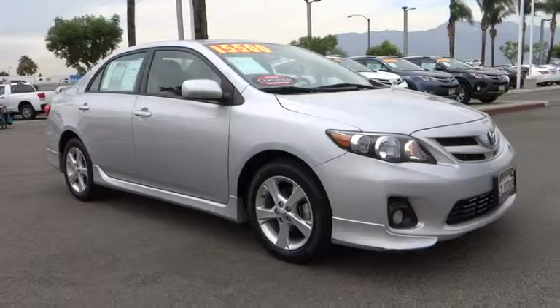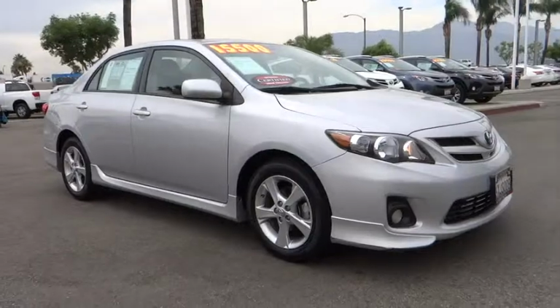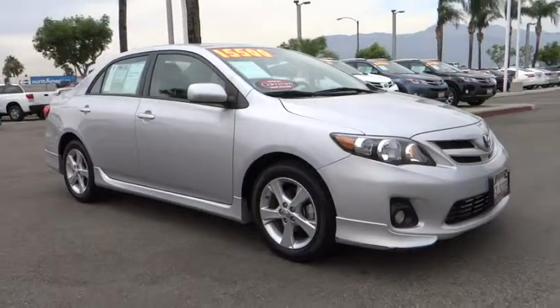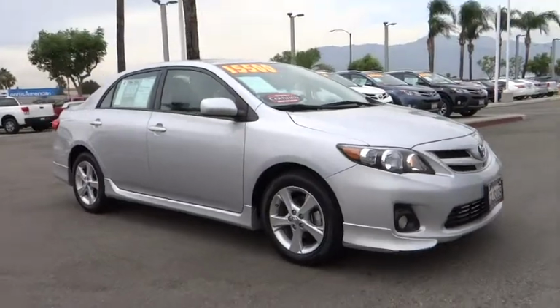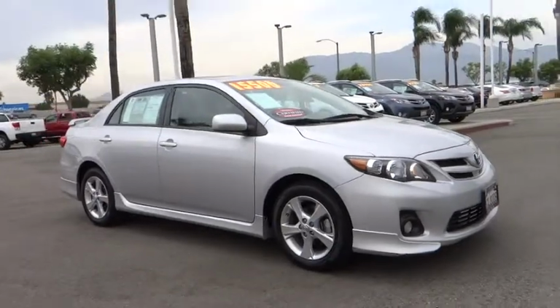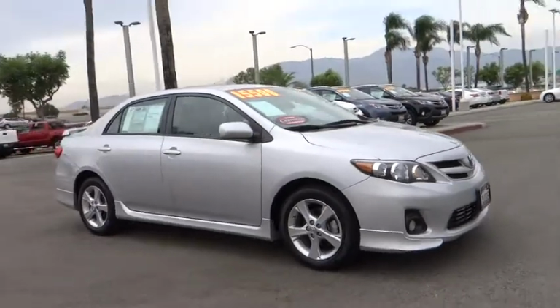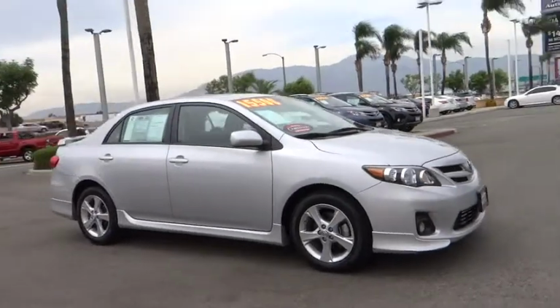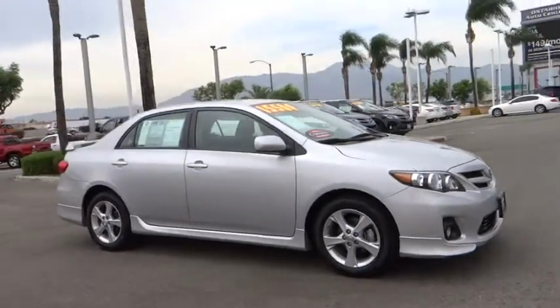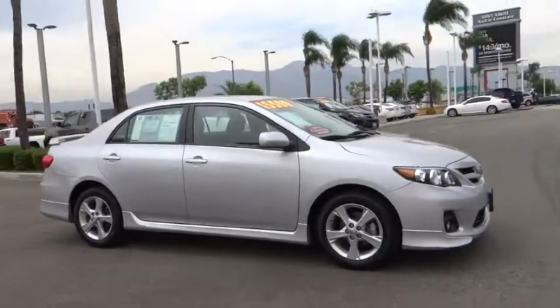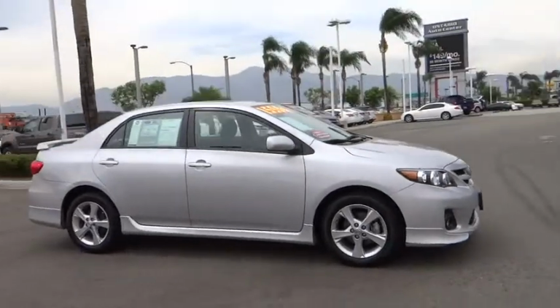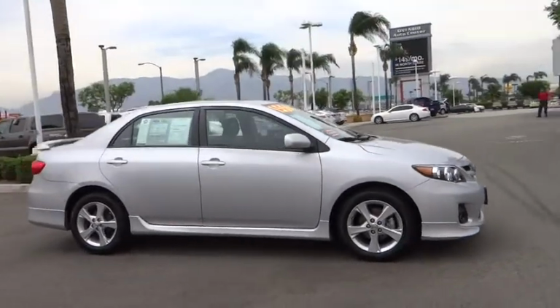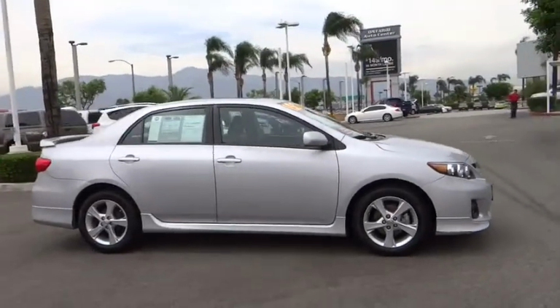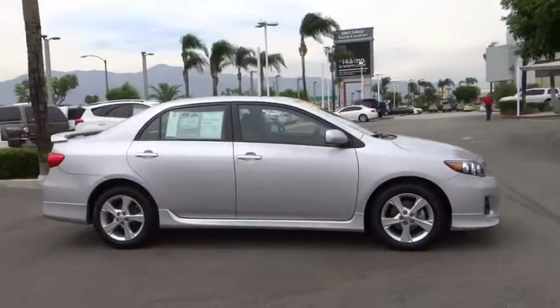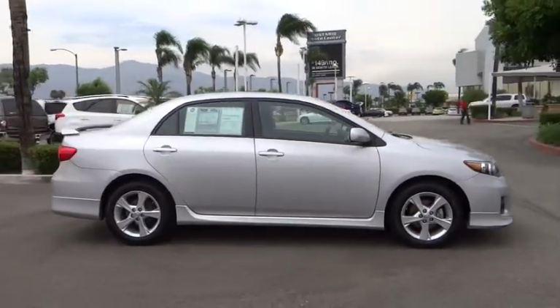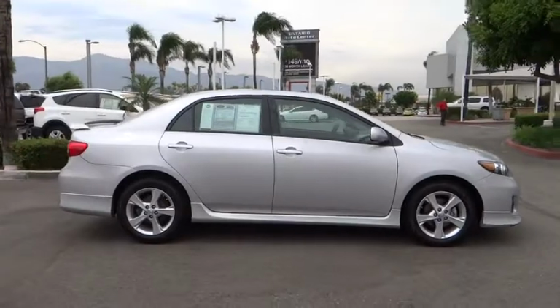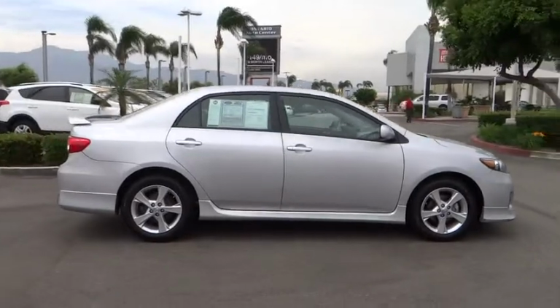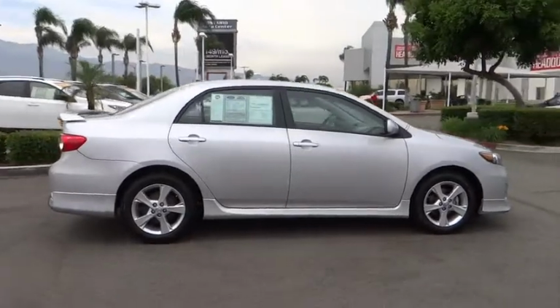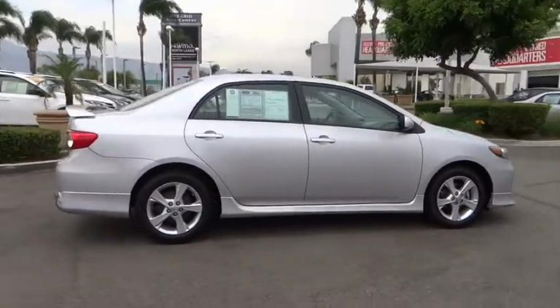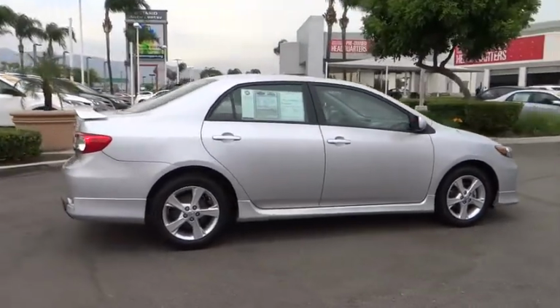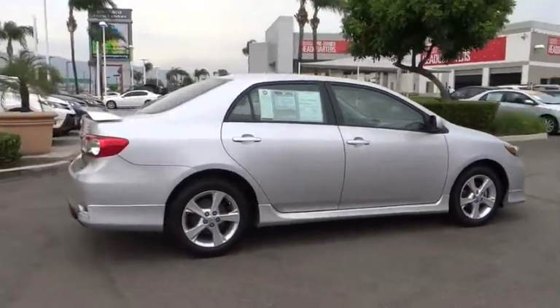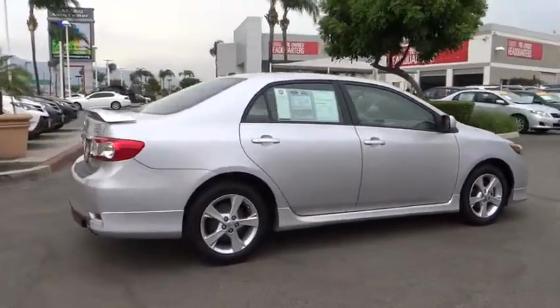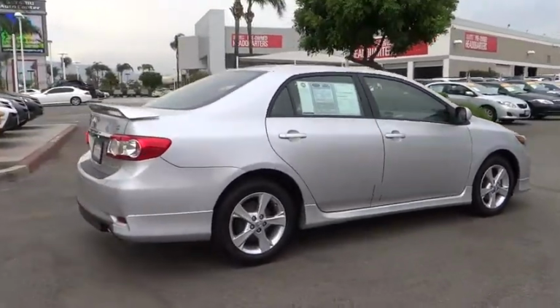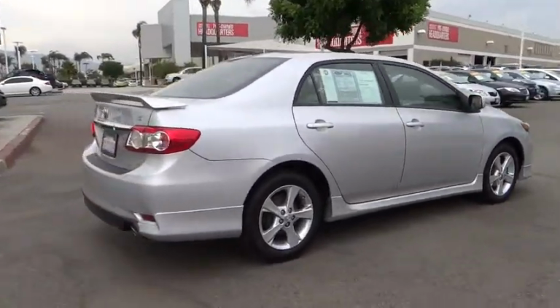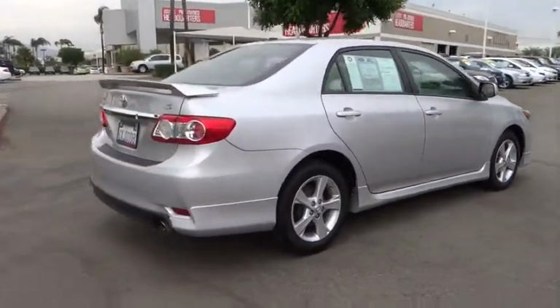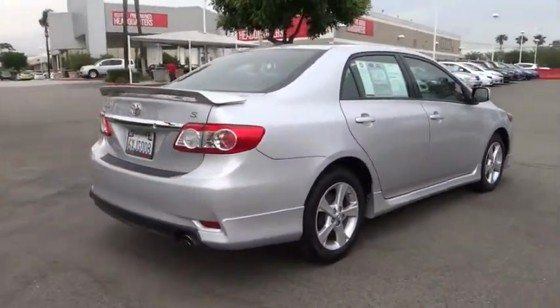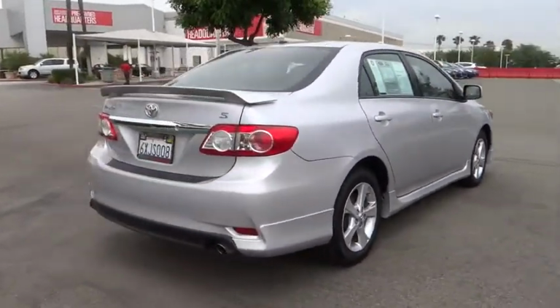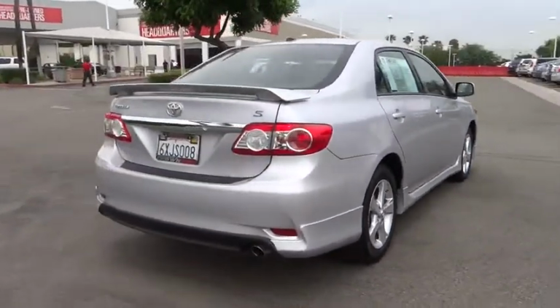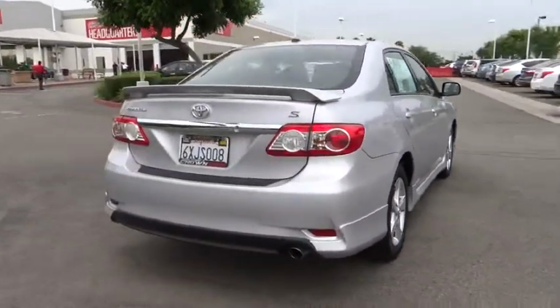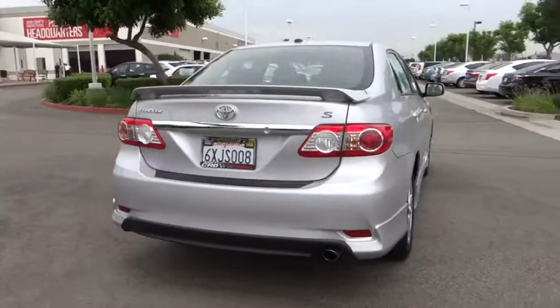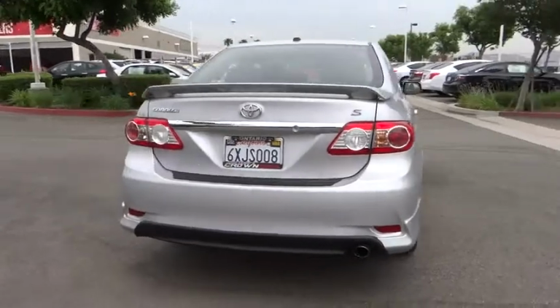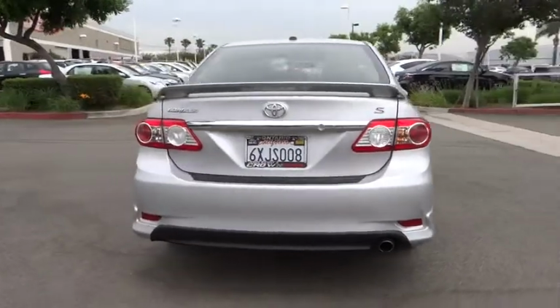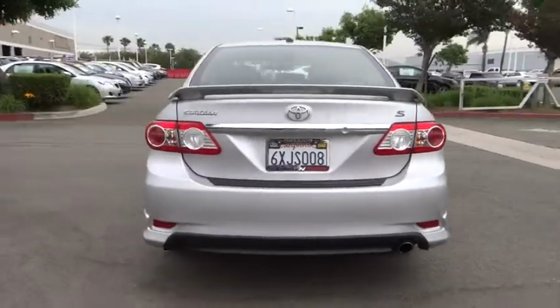2012 Corolla. The Corolla is still a great option for those who want dependability, comfort, and value. This vehicle has less than 60,000 miles. Here are some of this vehicle's great options.